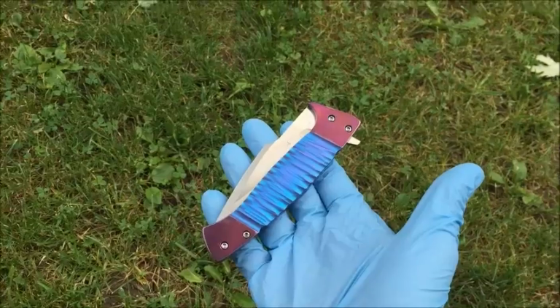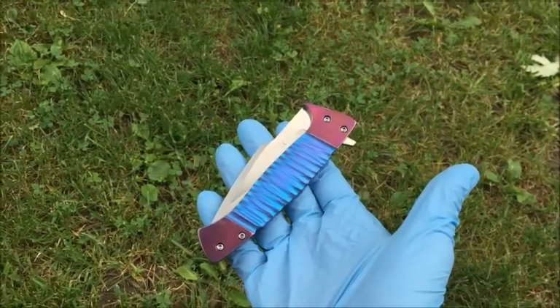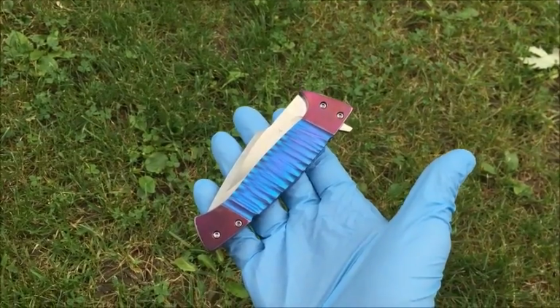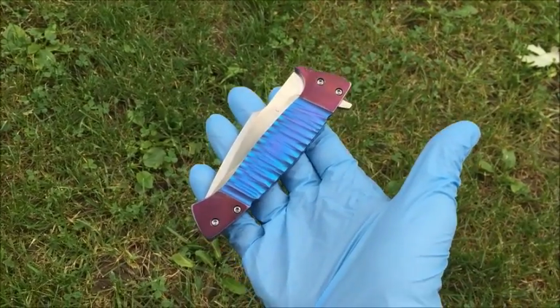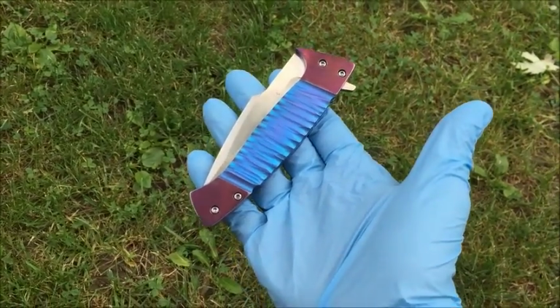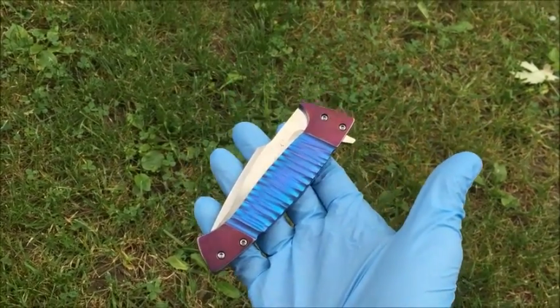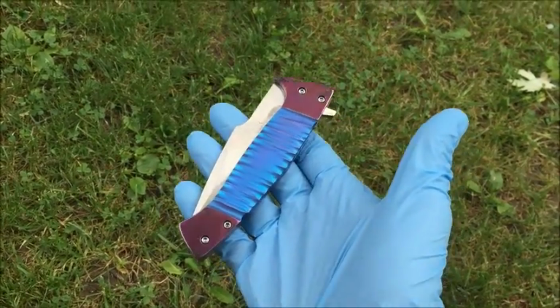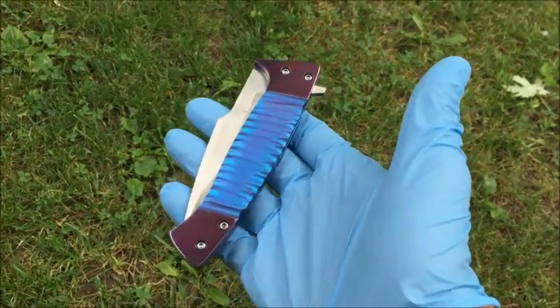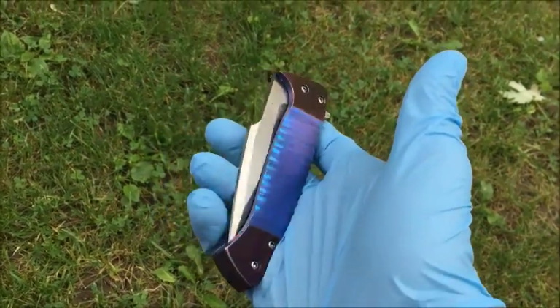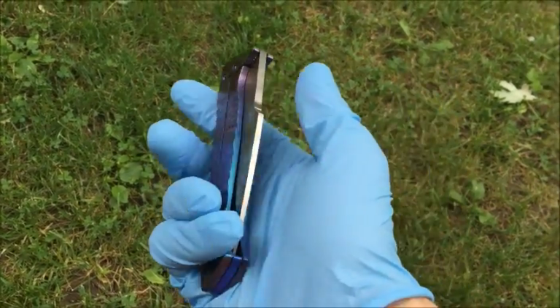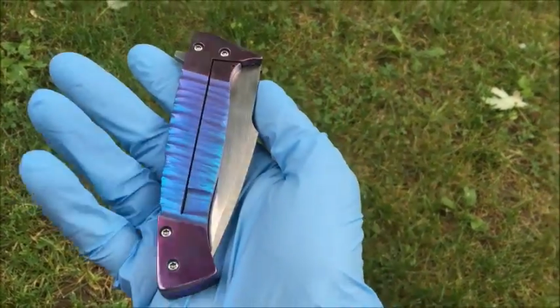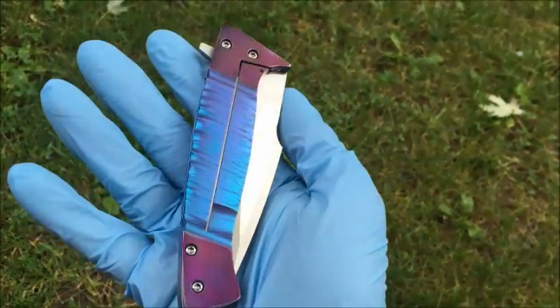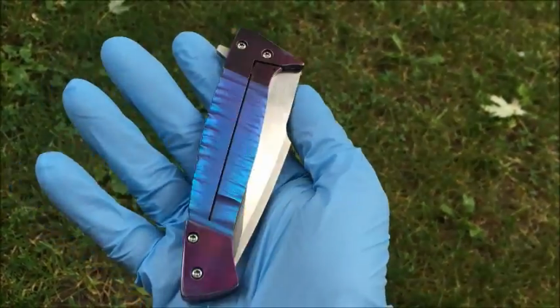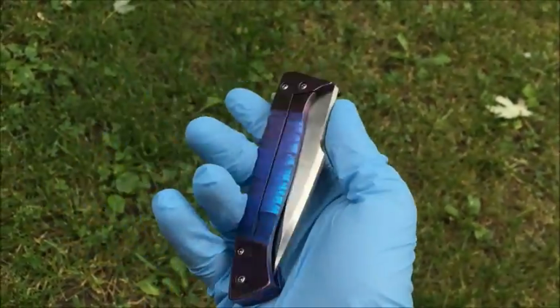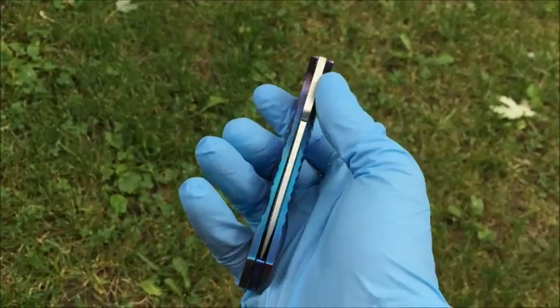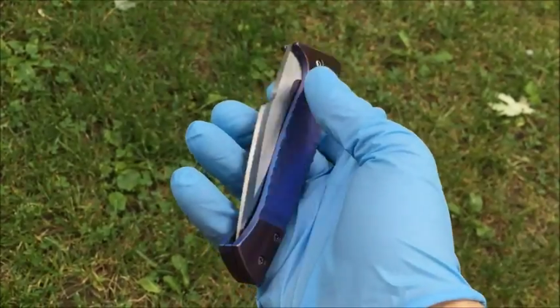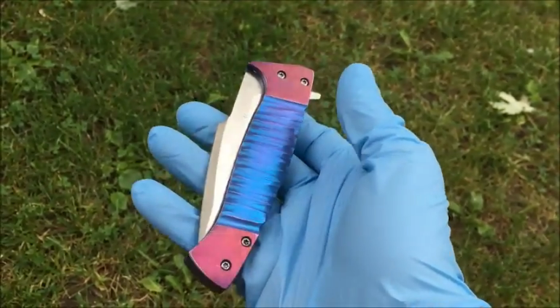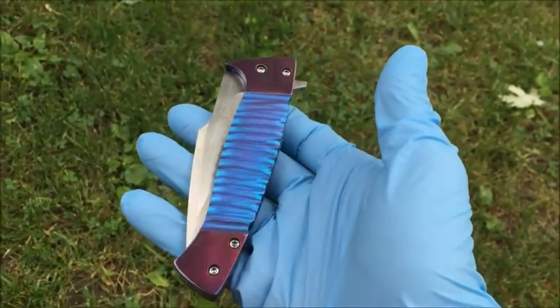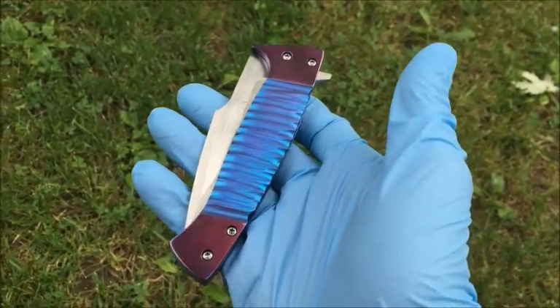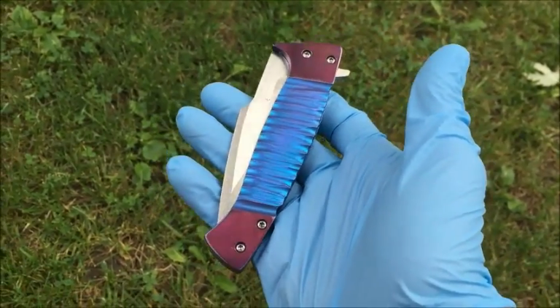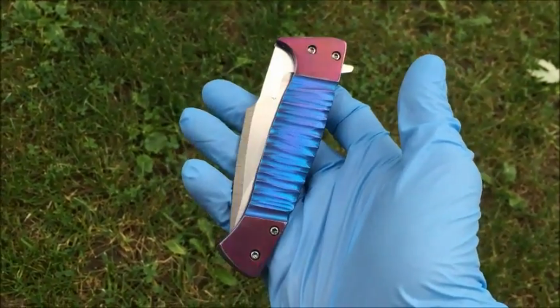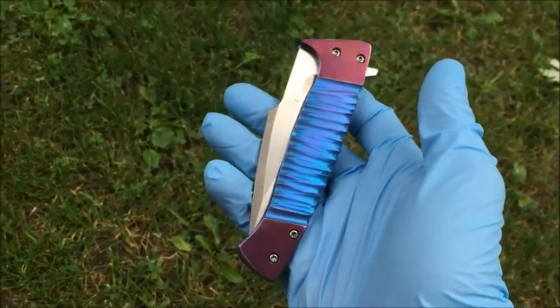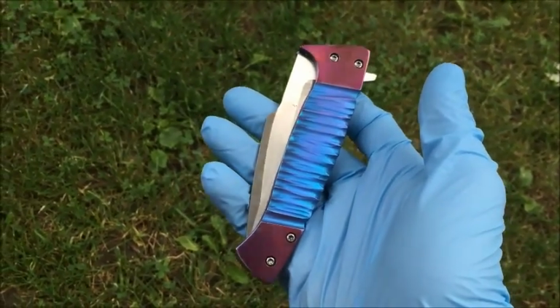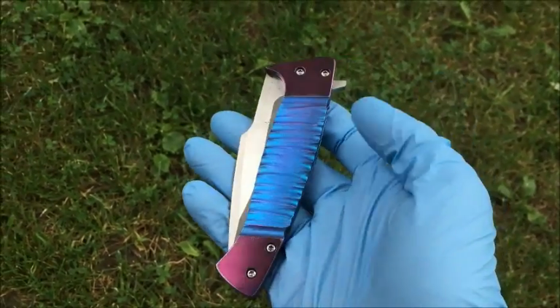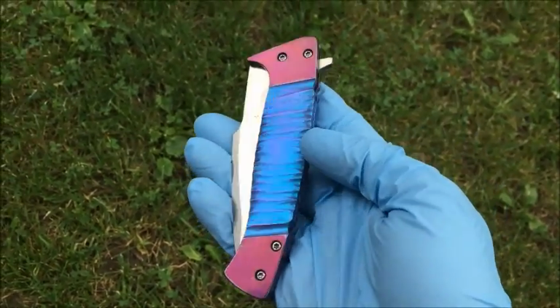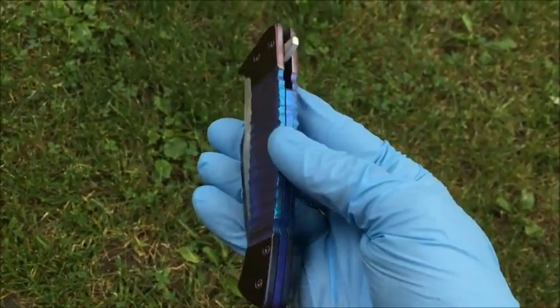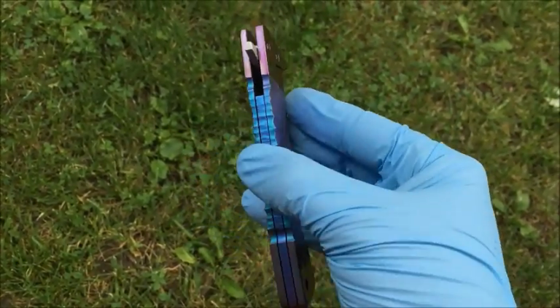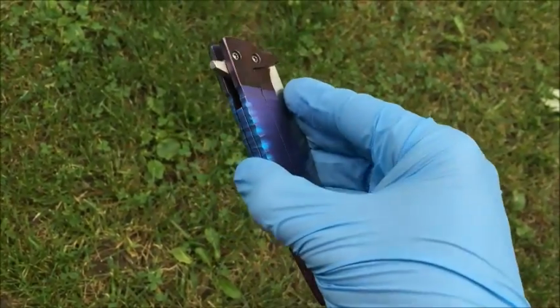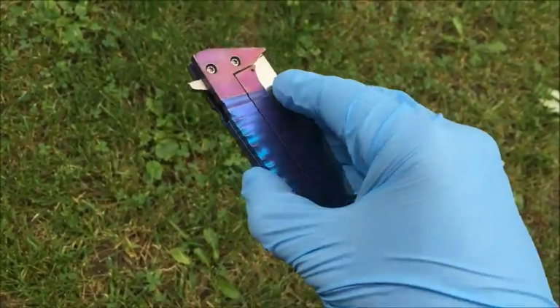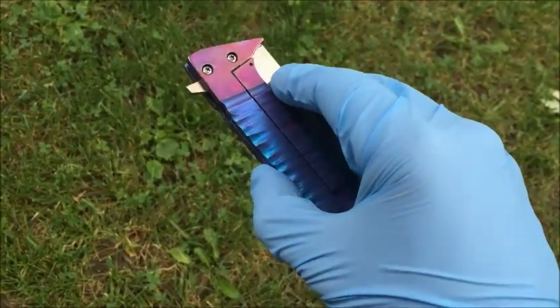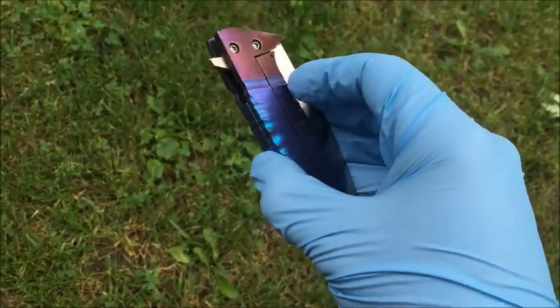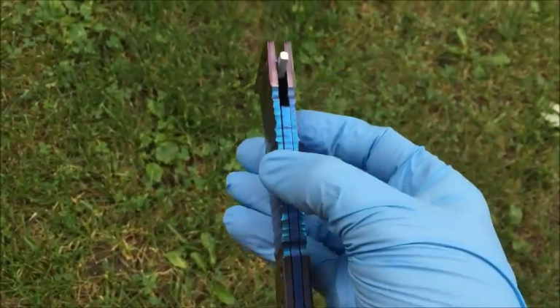Hey everybody, this is Robert Wheeler with Wipo Knives. Today I wanted to show you the newest folder that I just completed. This one's actually sold, but I decided to try something a little bit different.